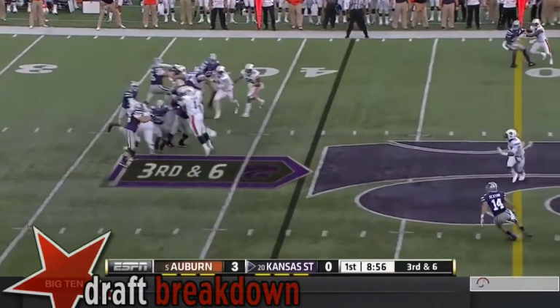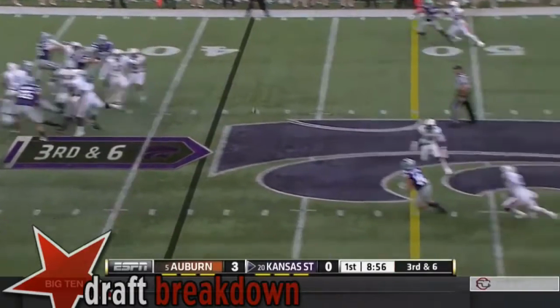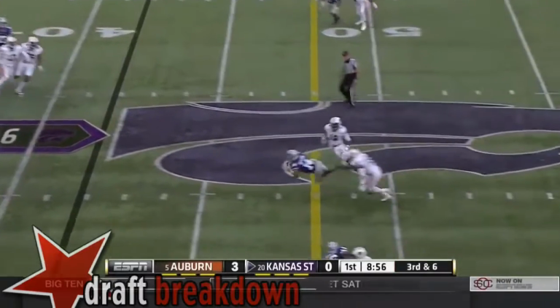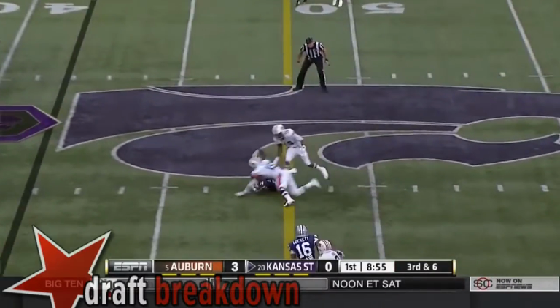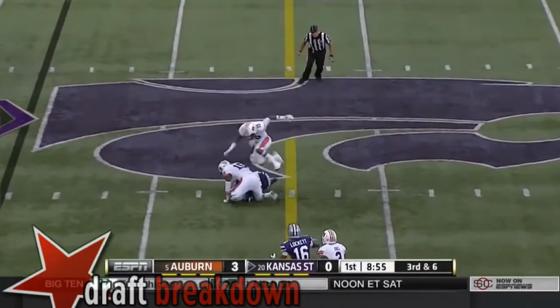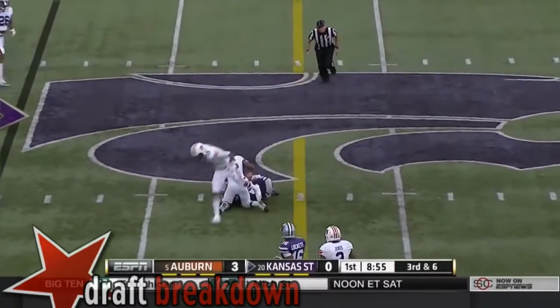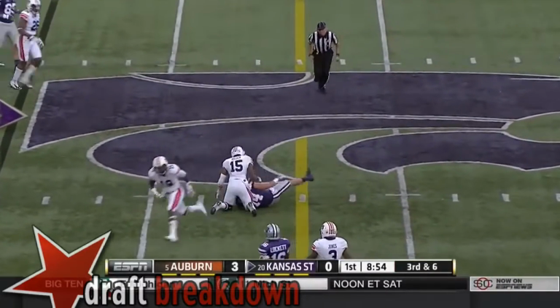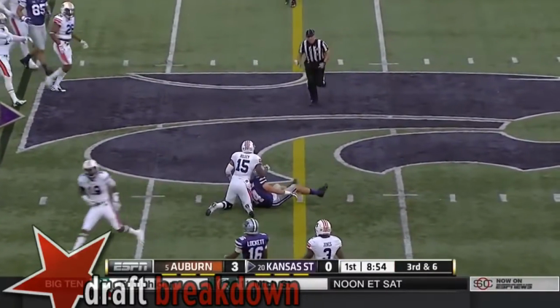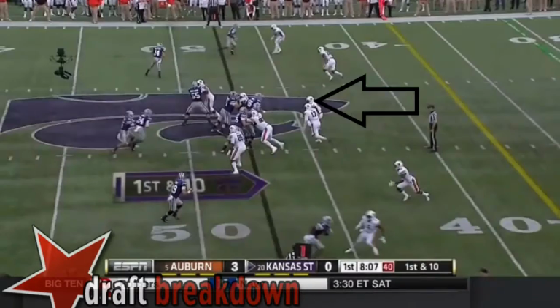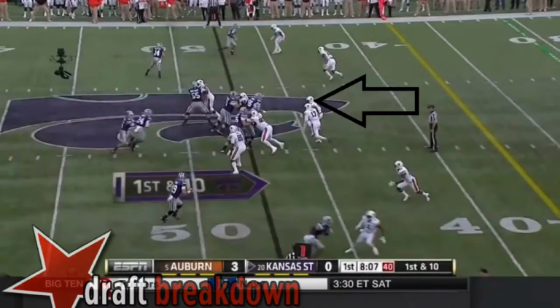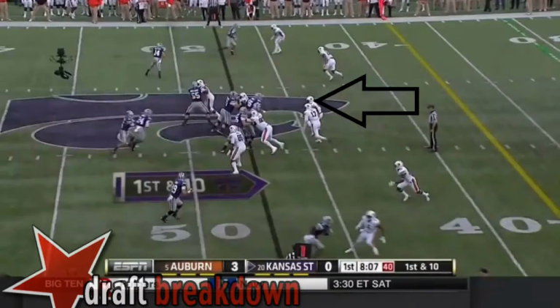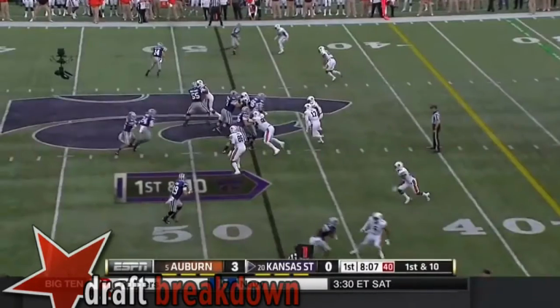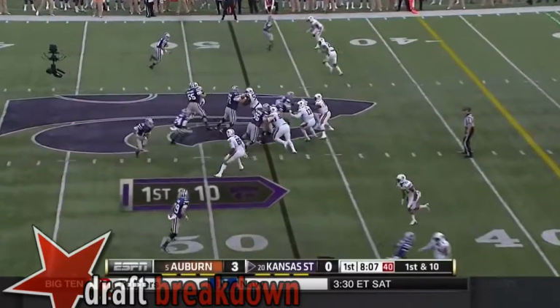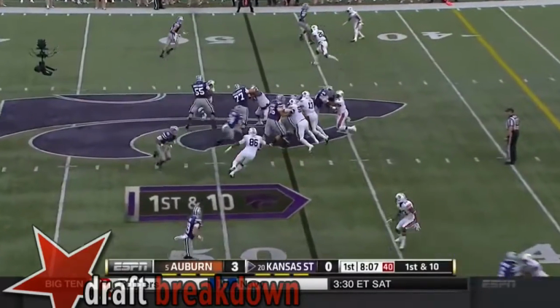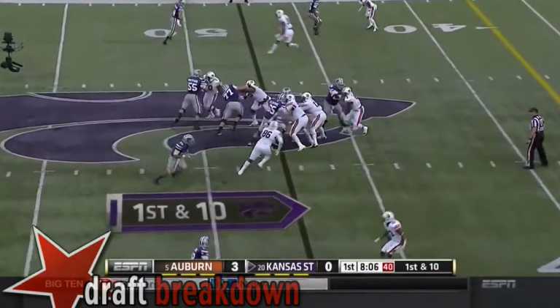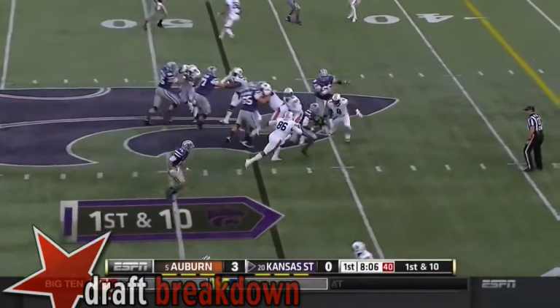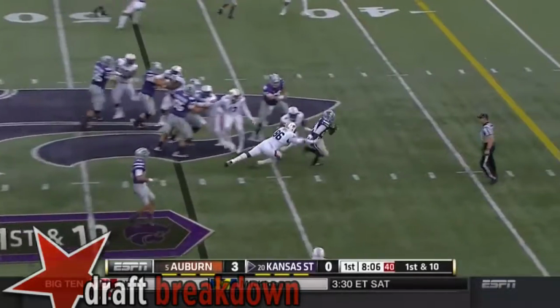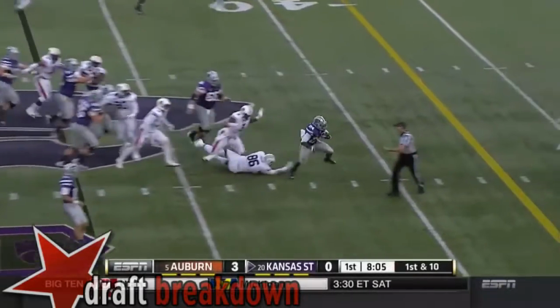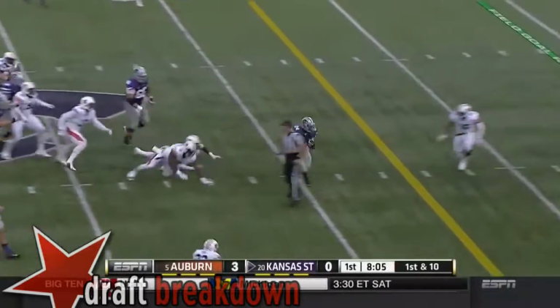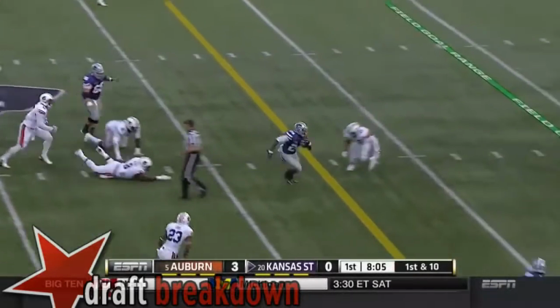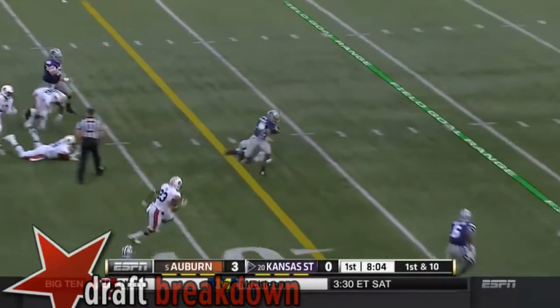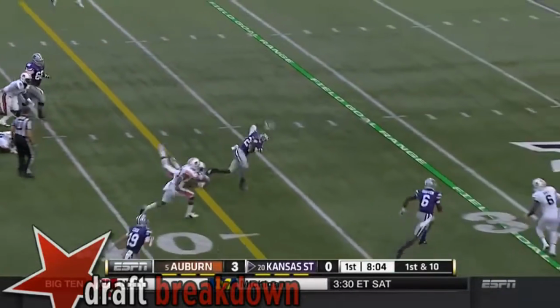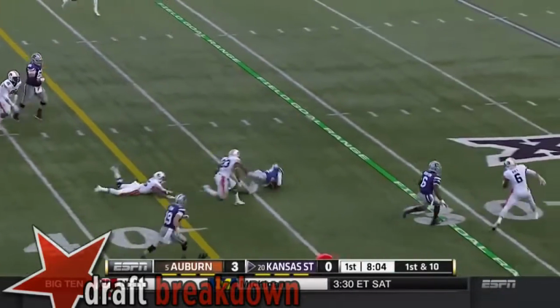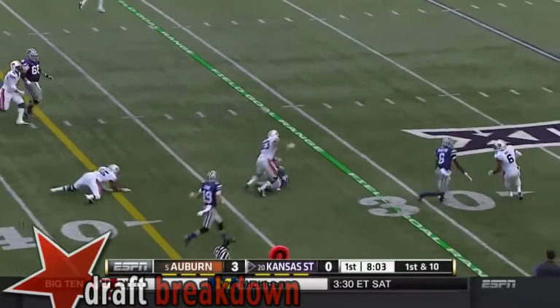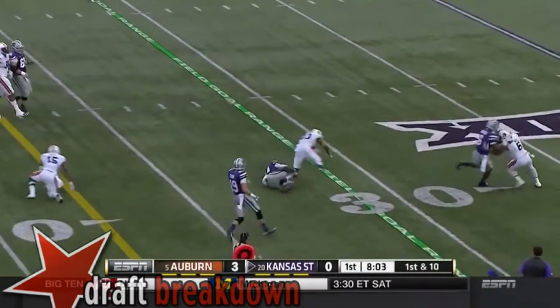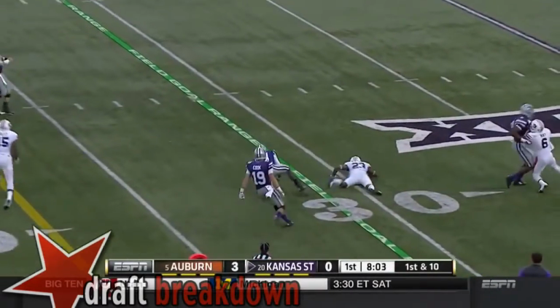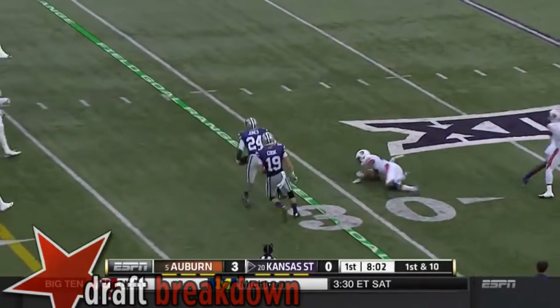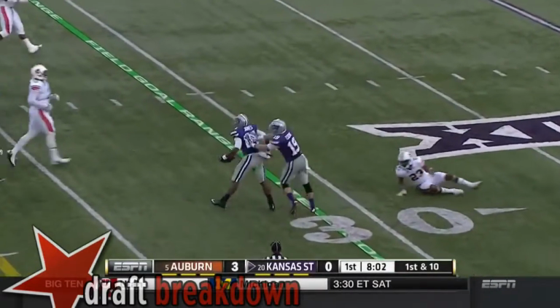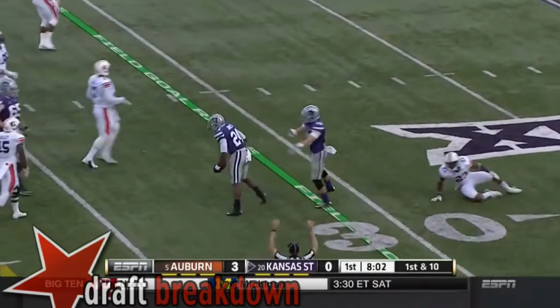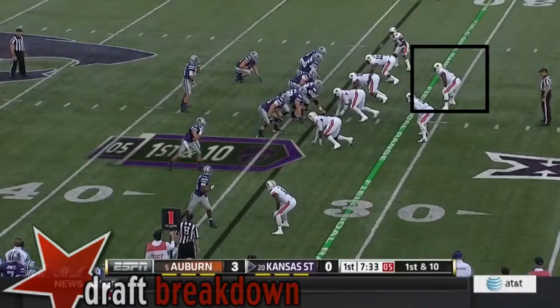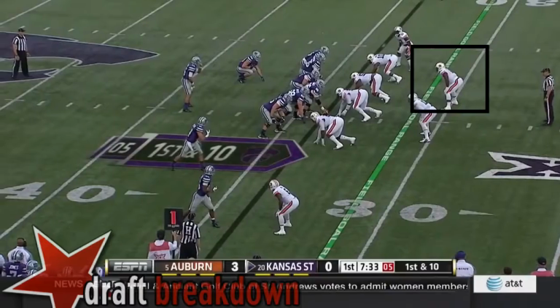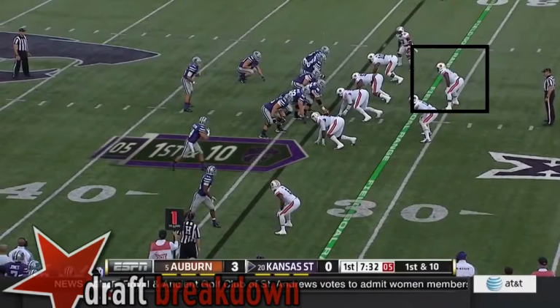Waters going to throw. And right at the first. Actually, fourth and short. Big hole here for Jones into the secondary. Tripped up by Halsey. Auburn 35.